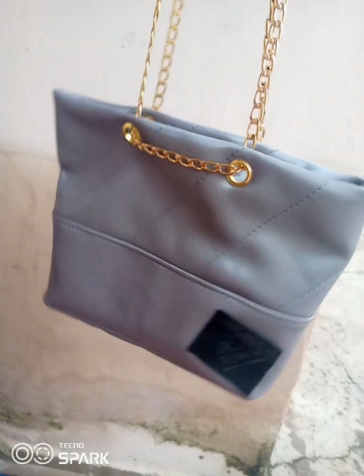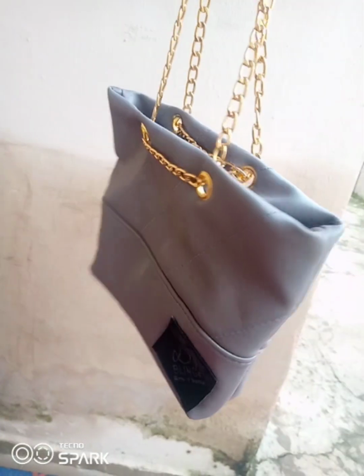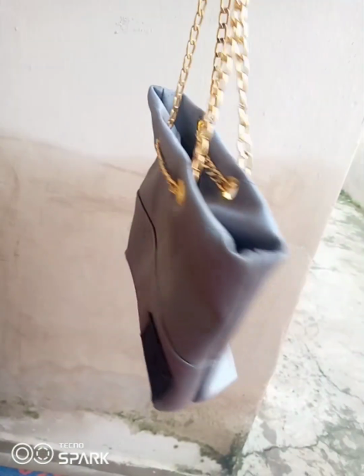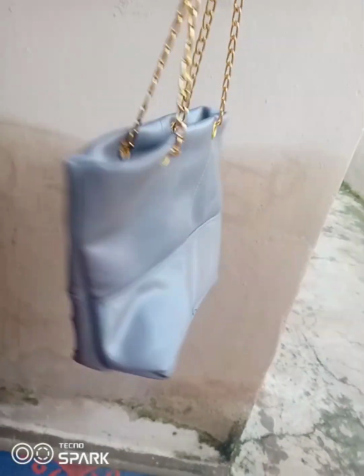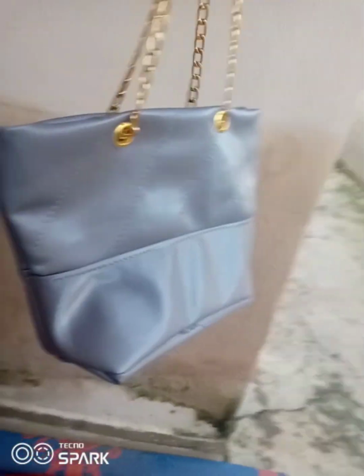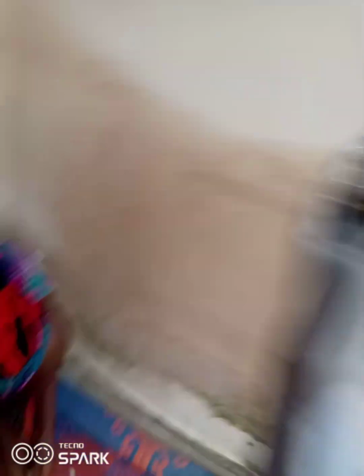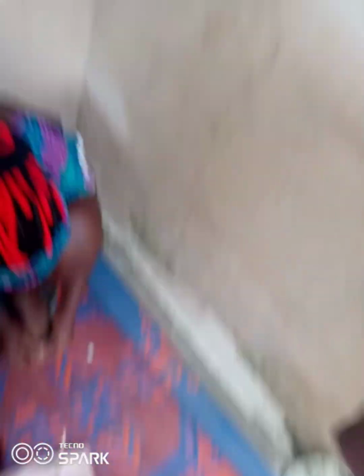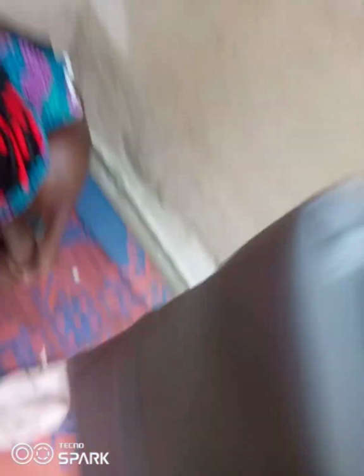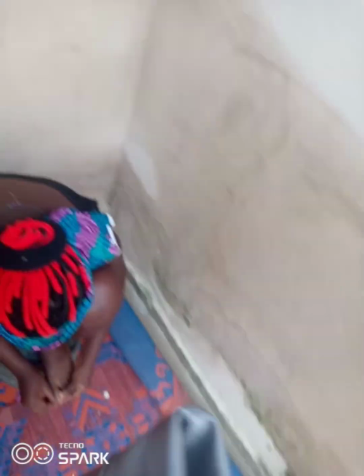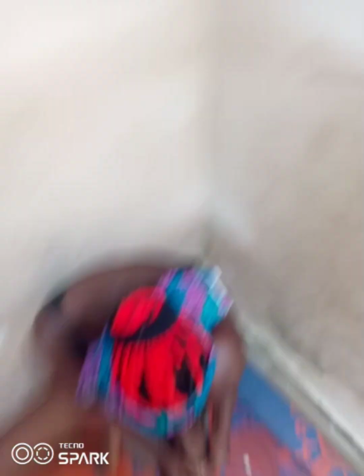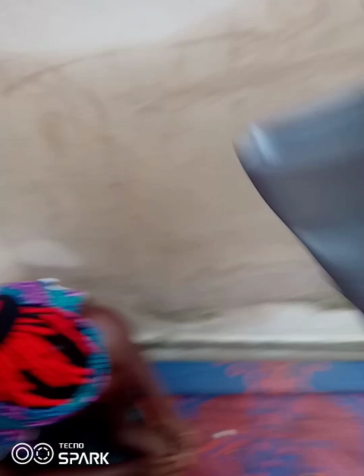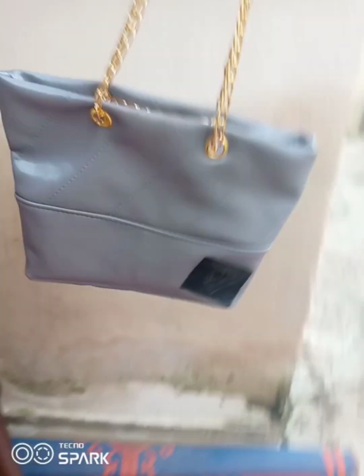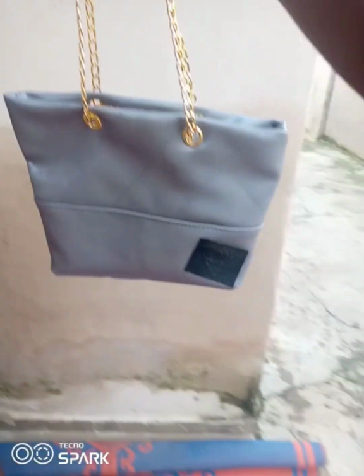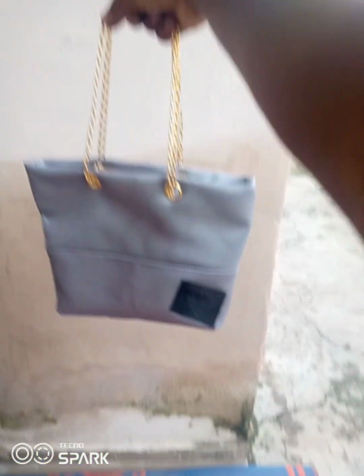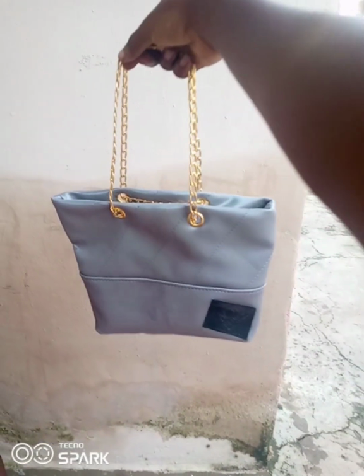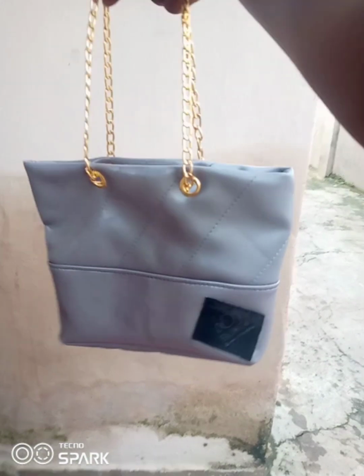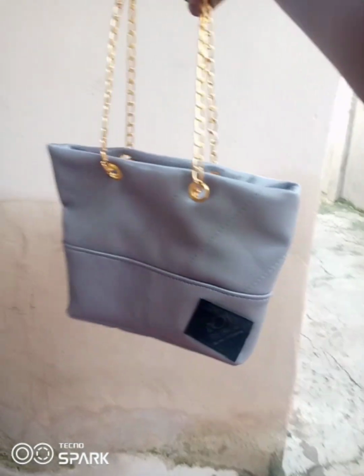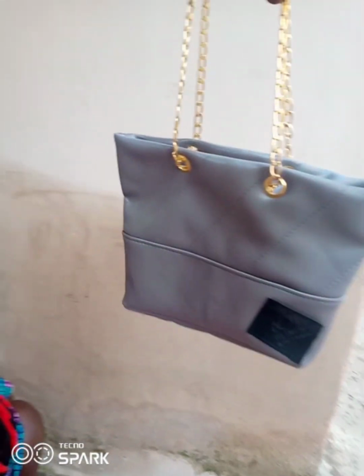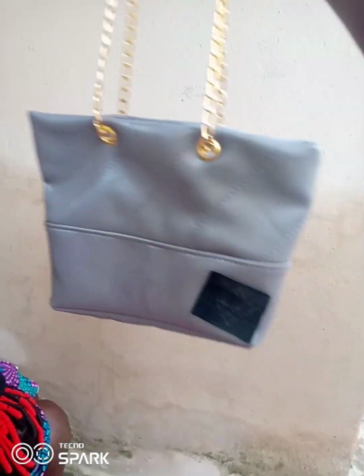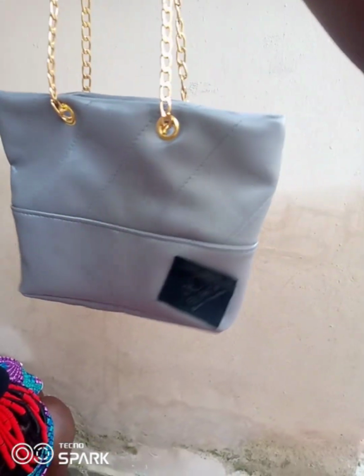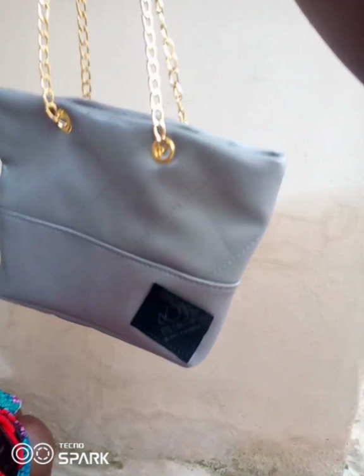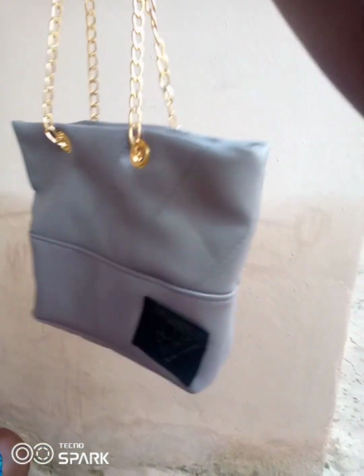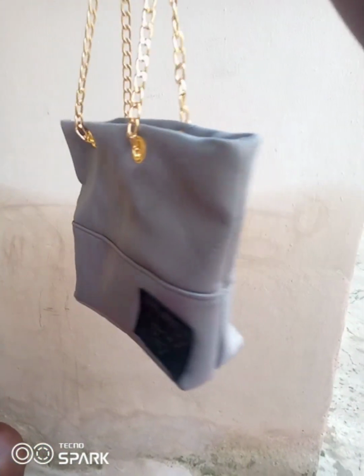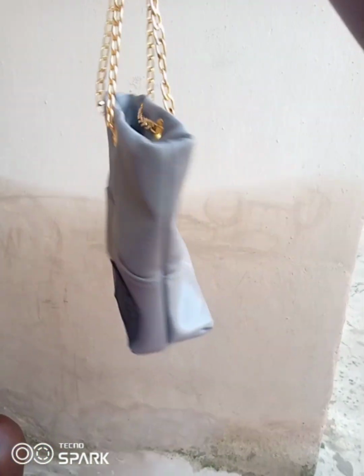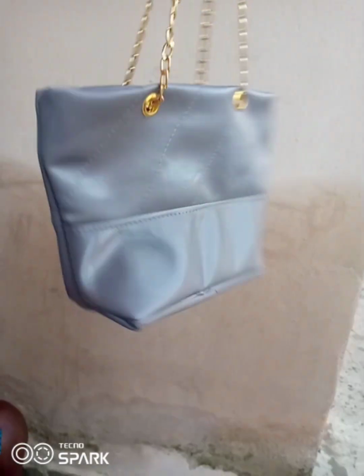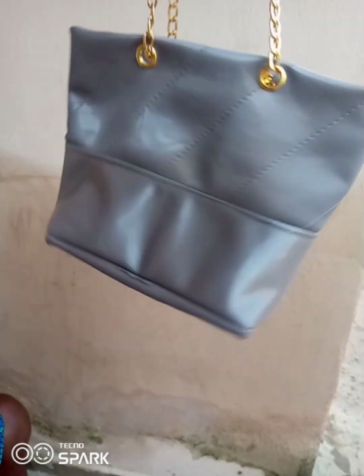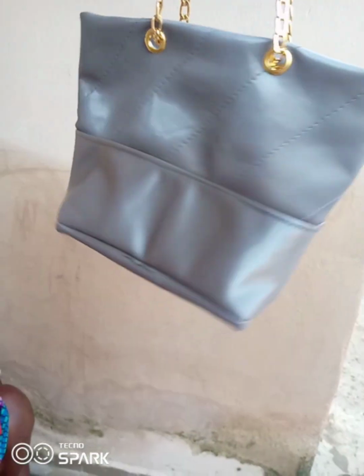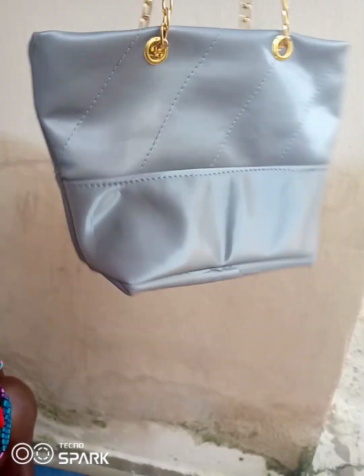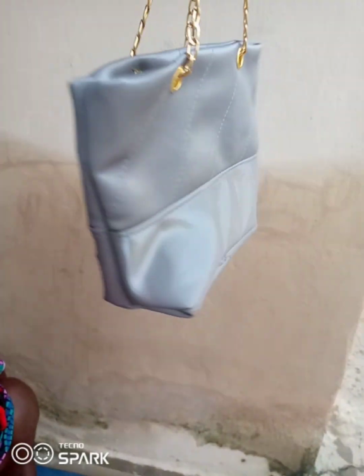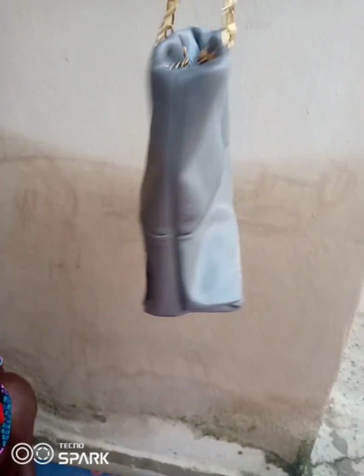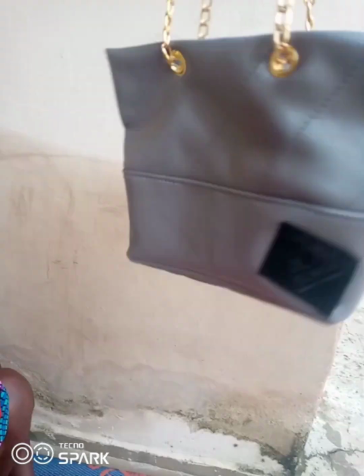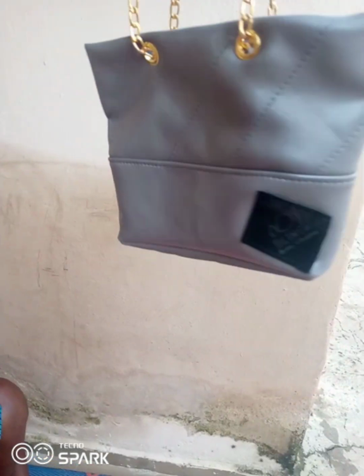Welcome back to the channel guys. In this tutorial I am going to be showing you how to make this chain bag with this design, so stay tuned to the channel and let's go straight into the tutorial.